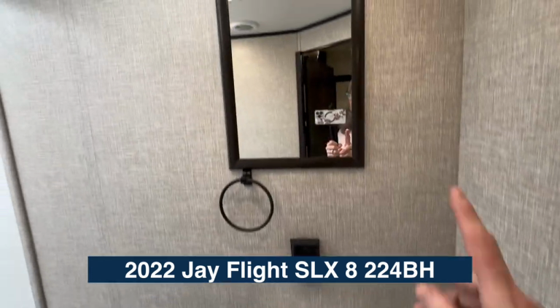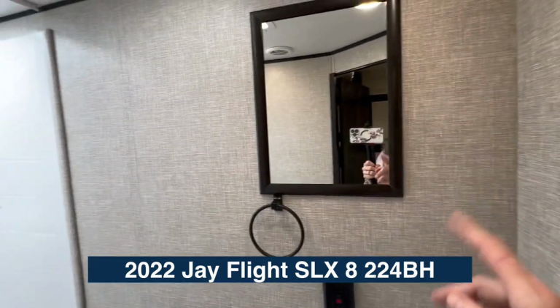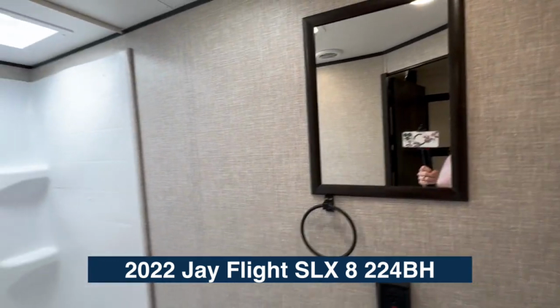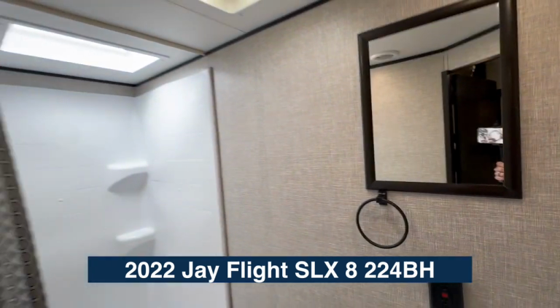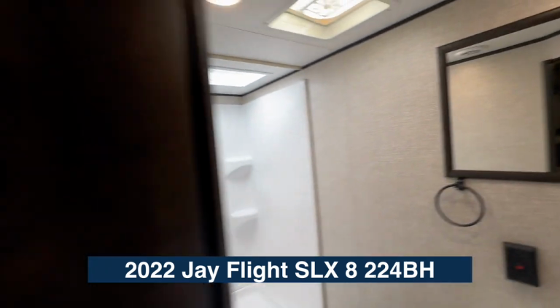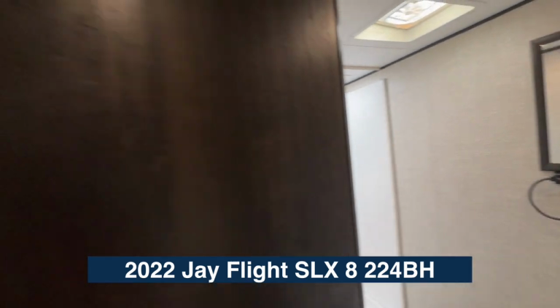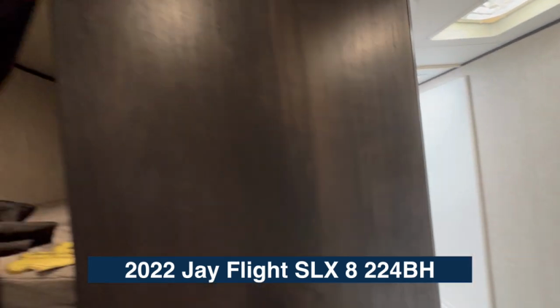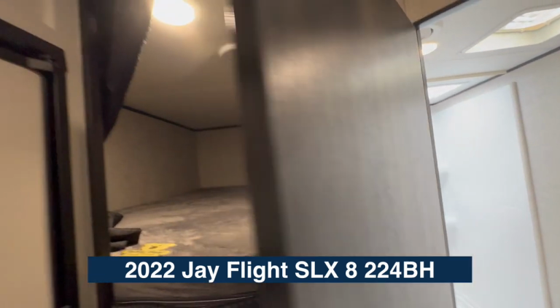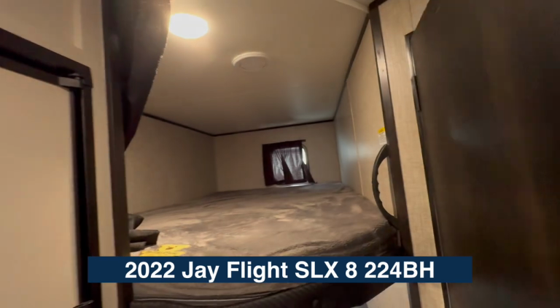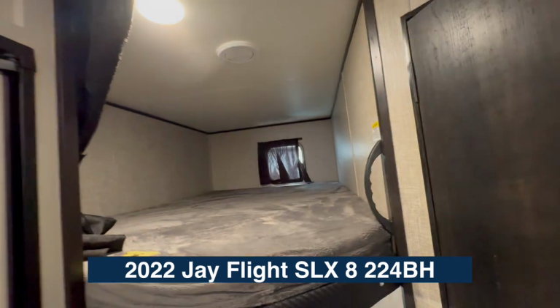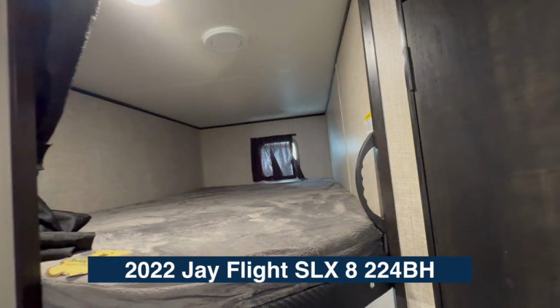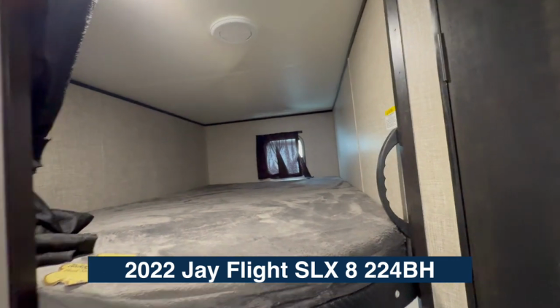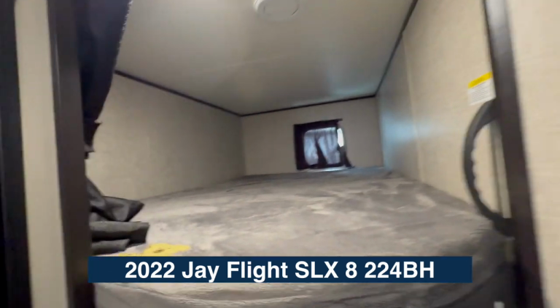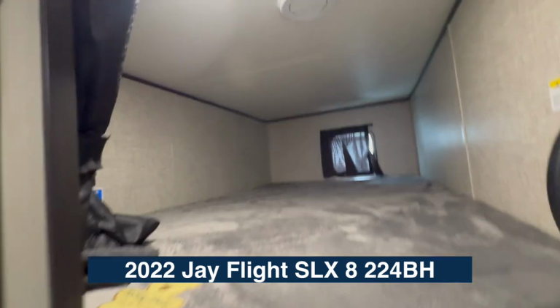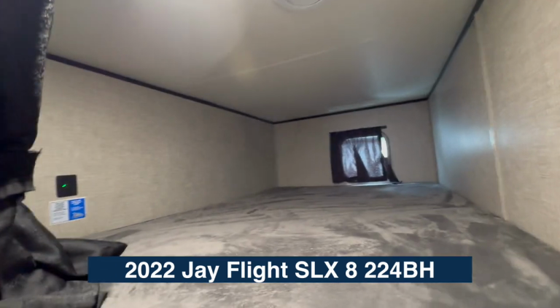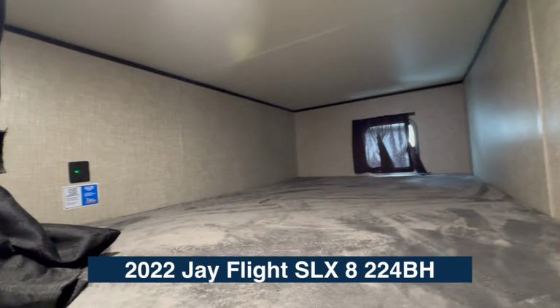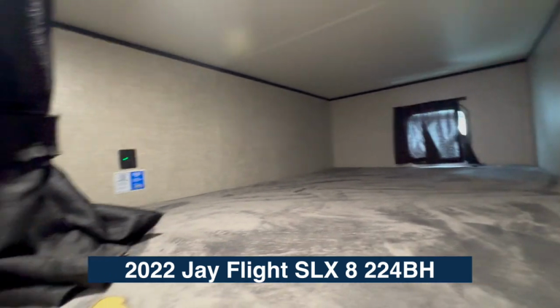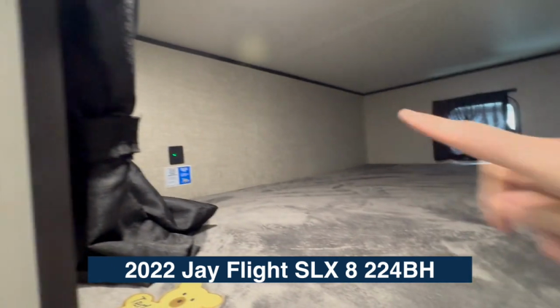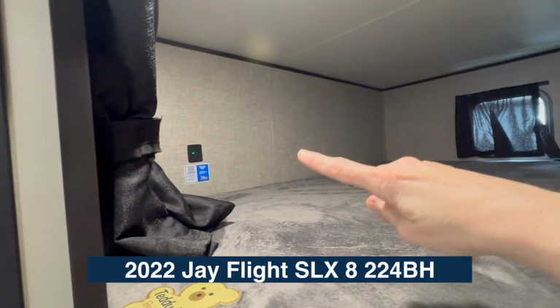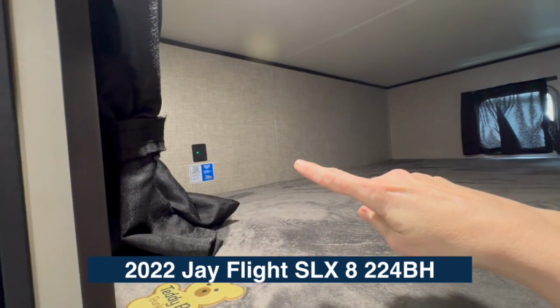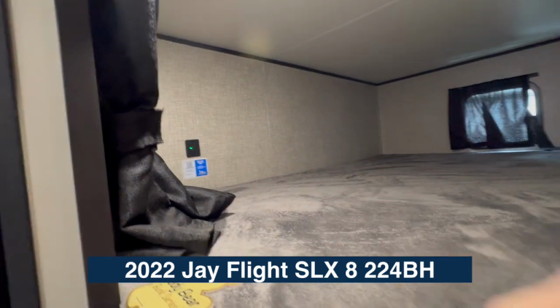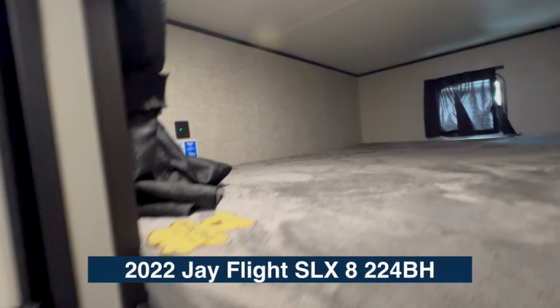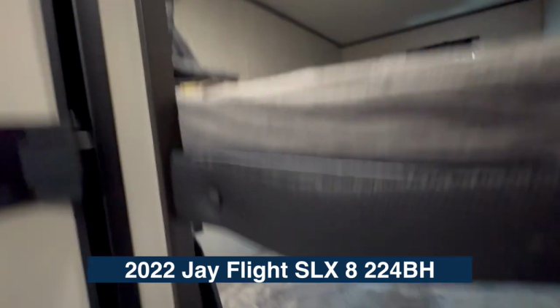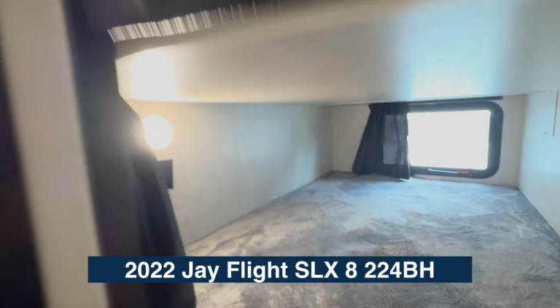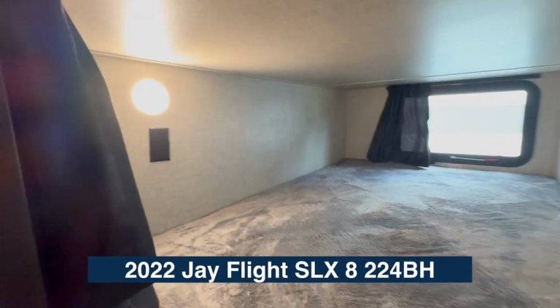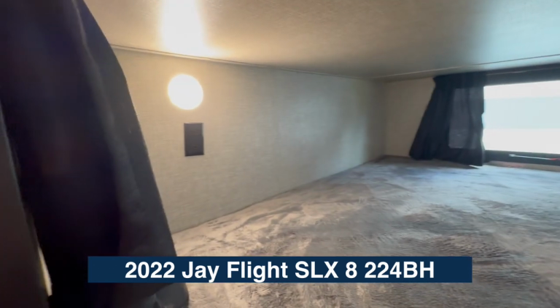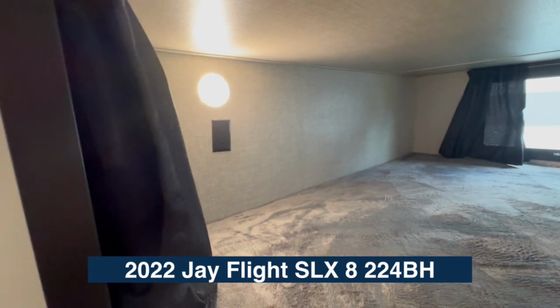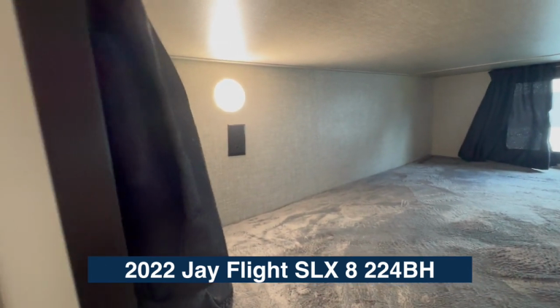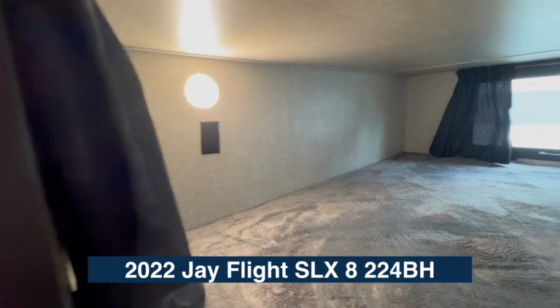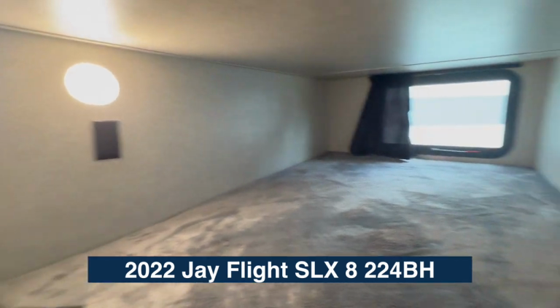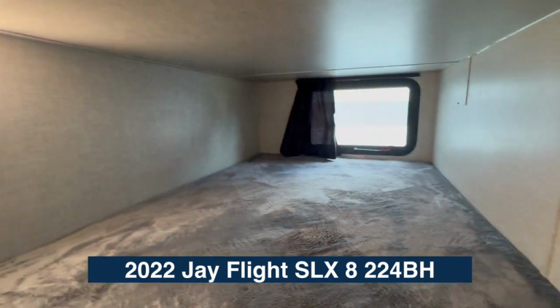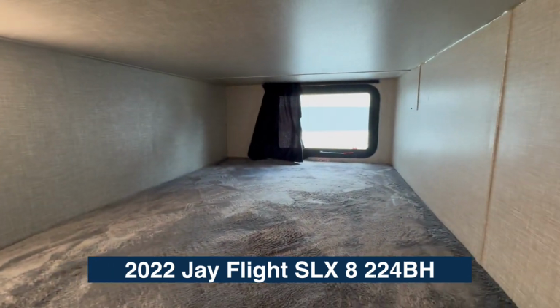Let's take a look at these double bunks. There's a light above and vents above. Over here that's a USB port. Down here you've also got lights and an outlet, plus a window.